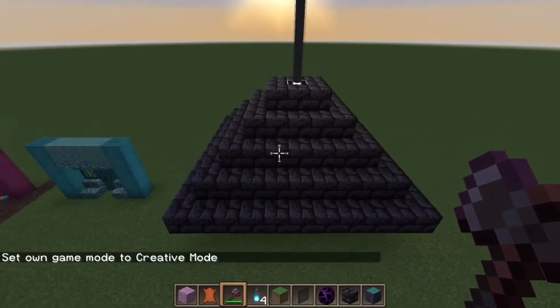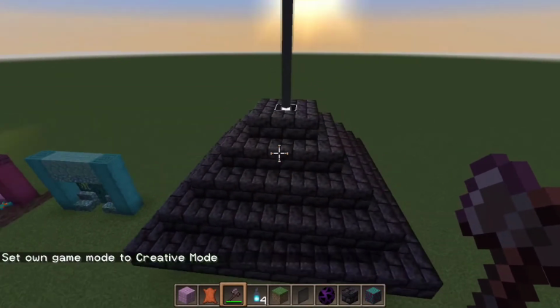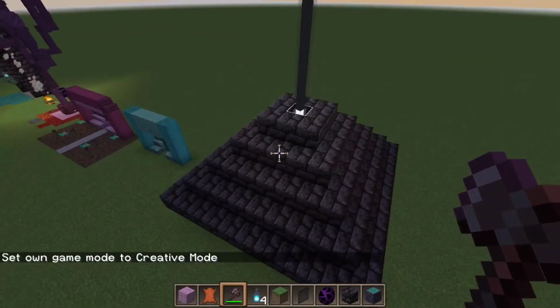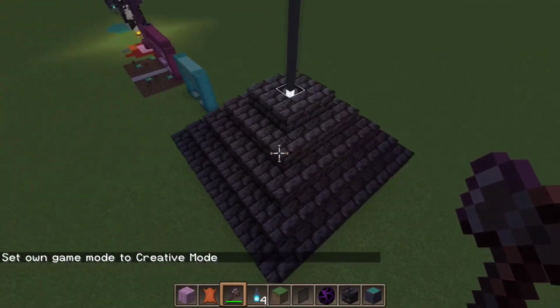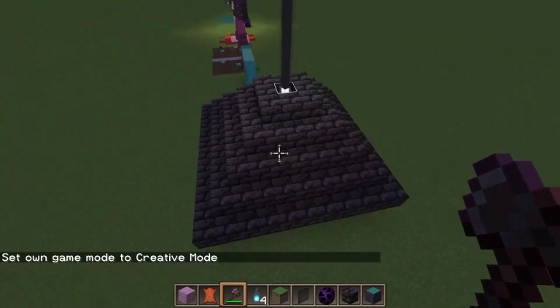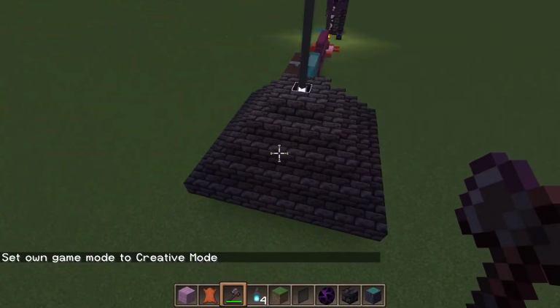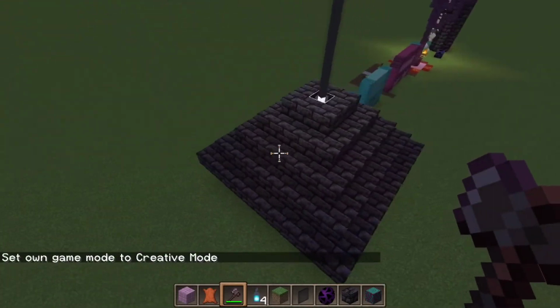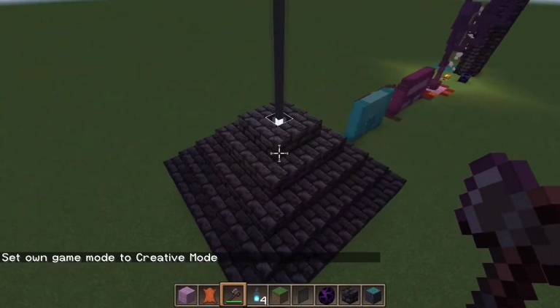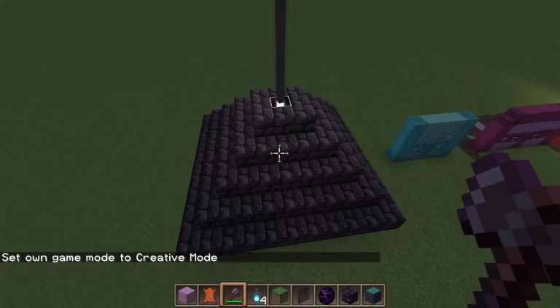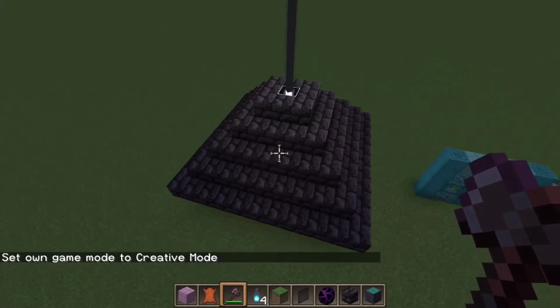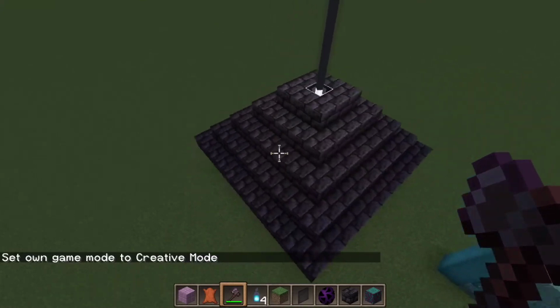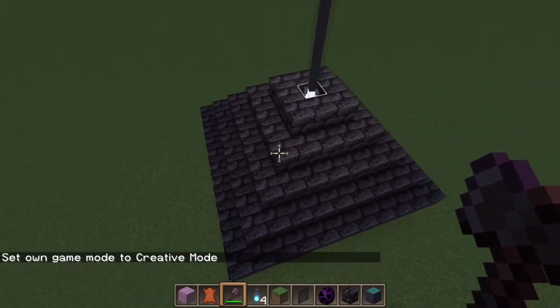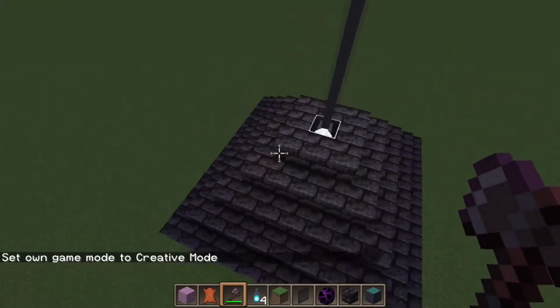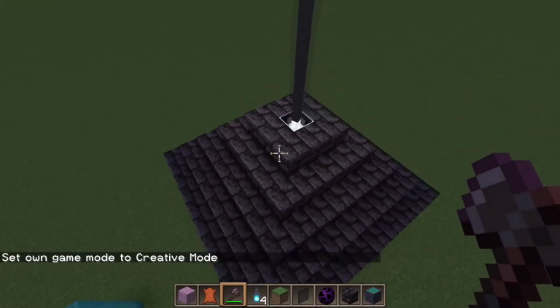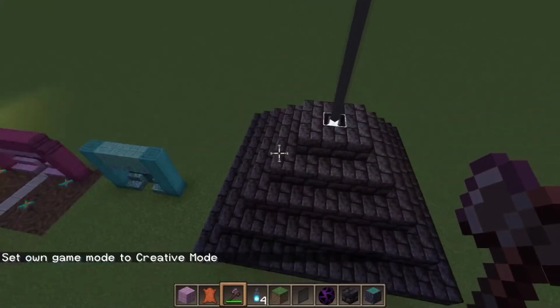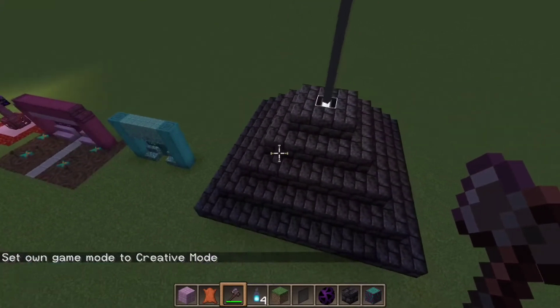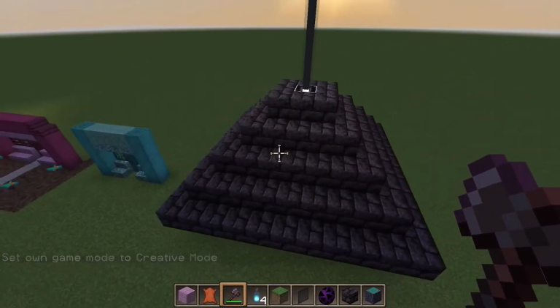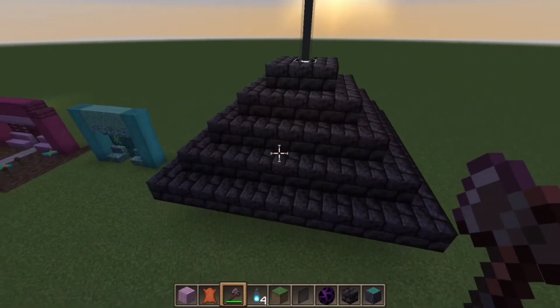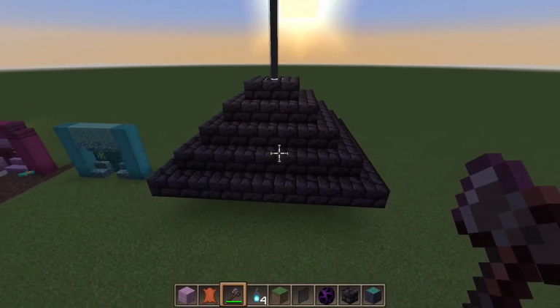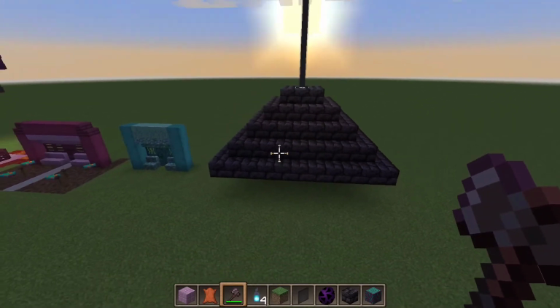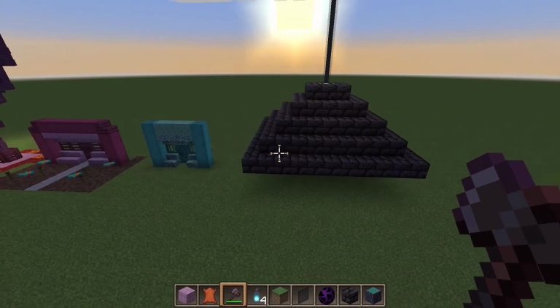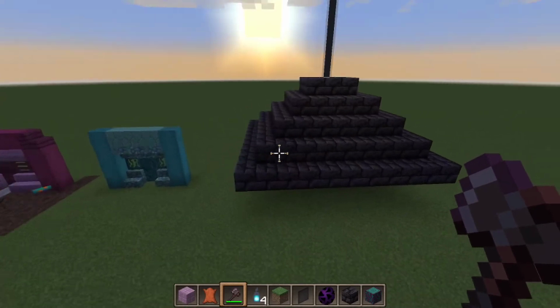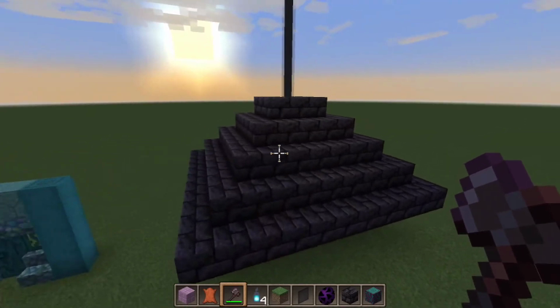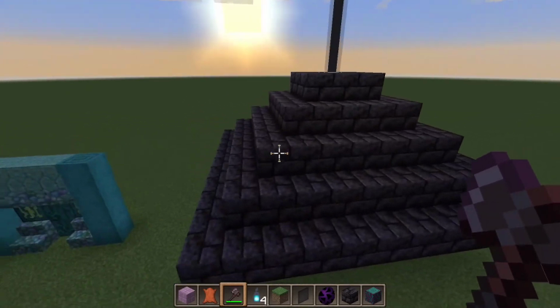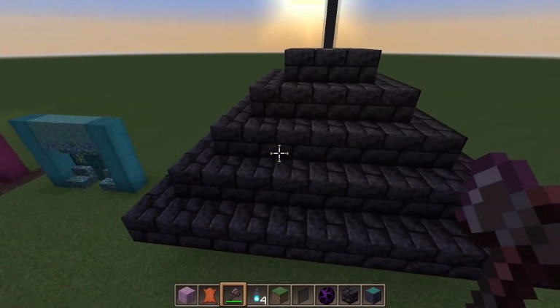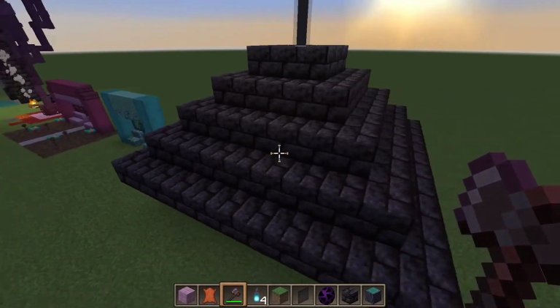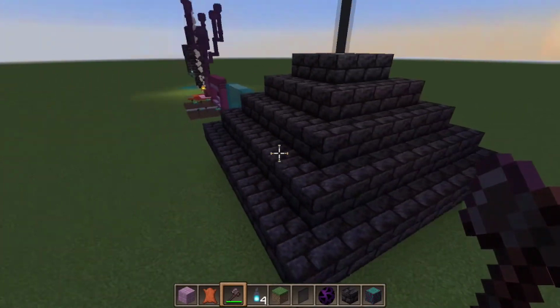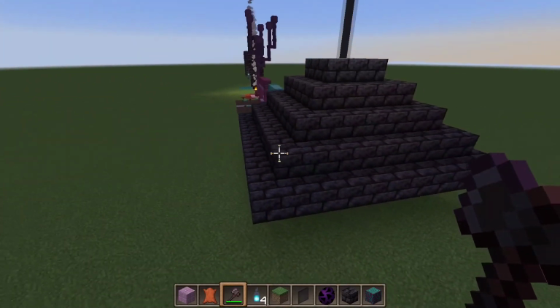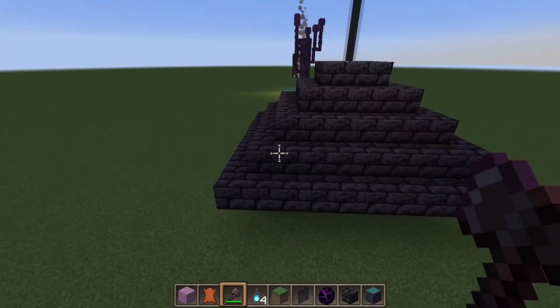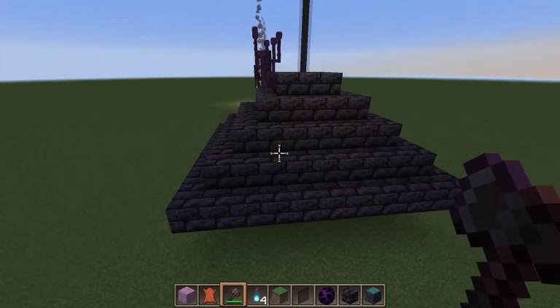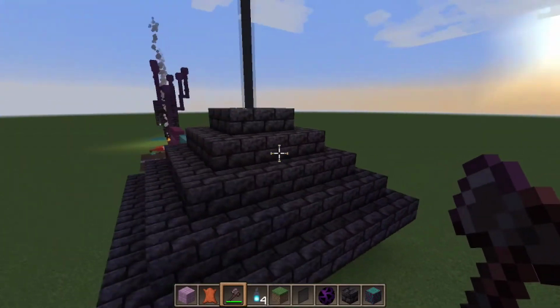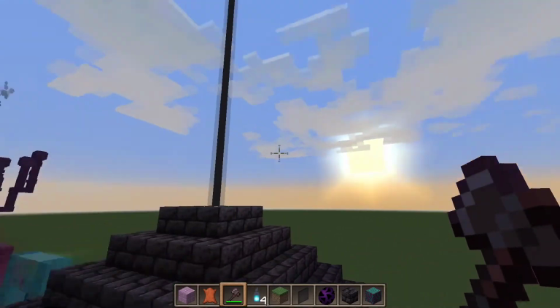The last idea I had for the day is just dressing your existing beacons in blackstone bricks. I think it looks cool. It's kind of similar to netherite — it's not the same, but it has the same feel. It's very dark and it looks kind of evil.